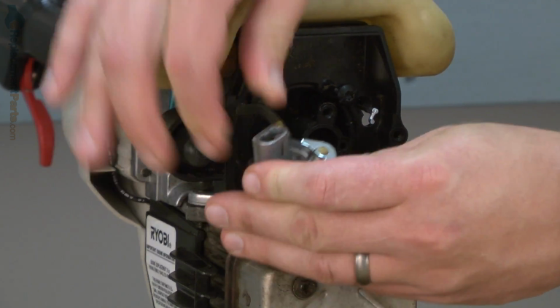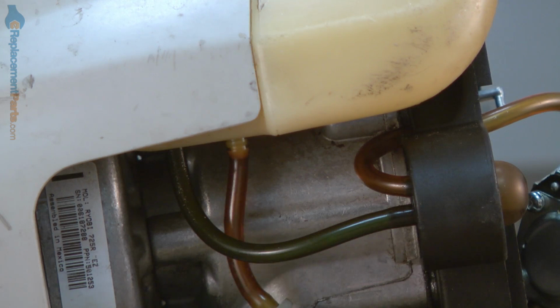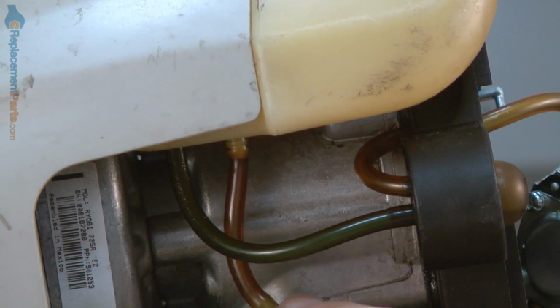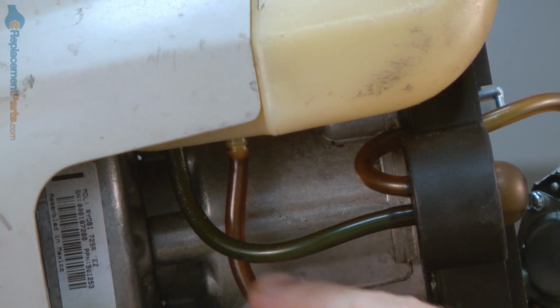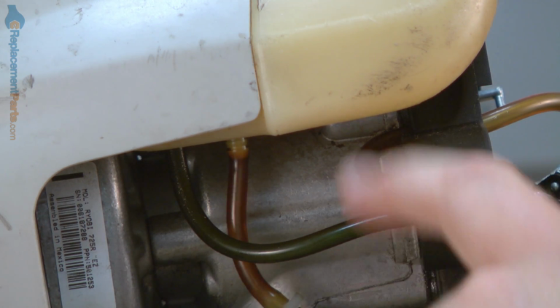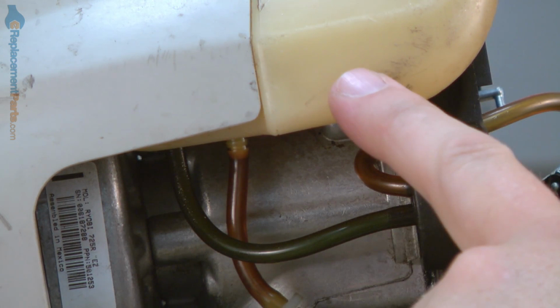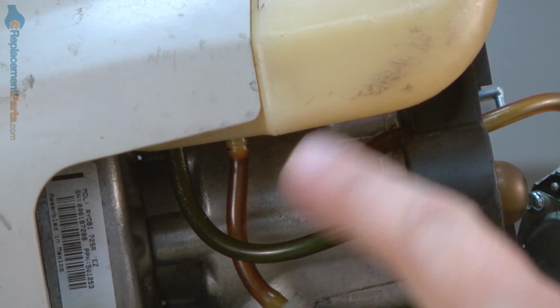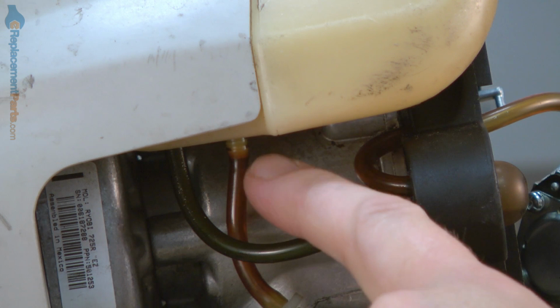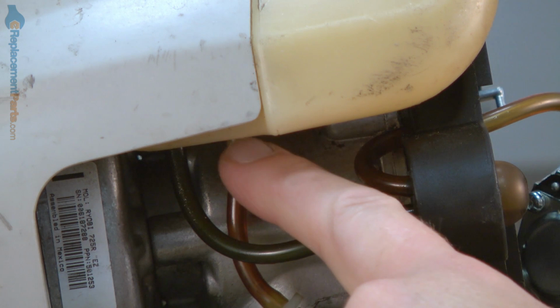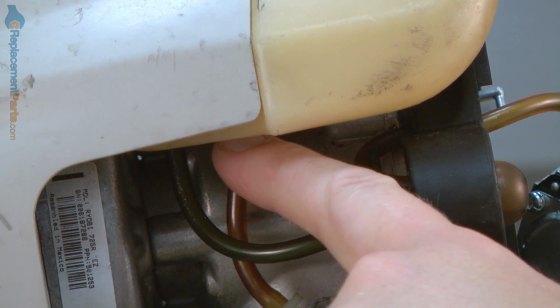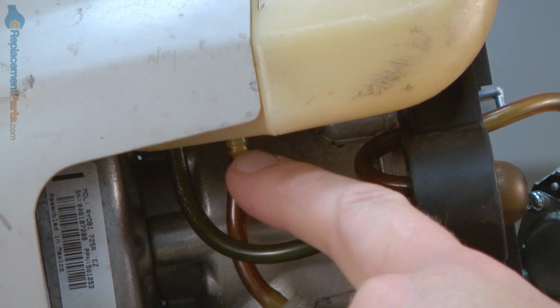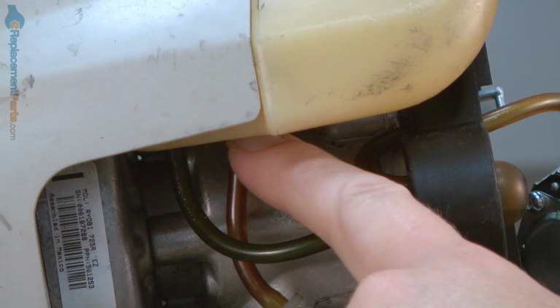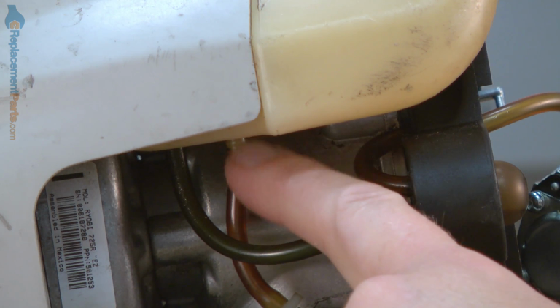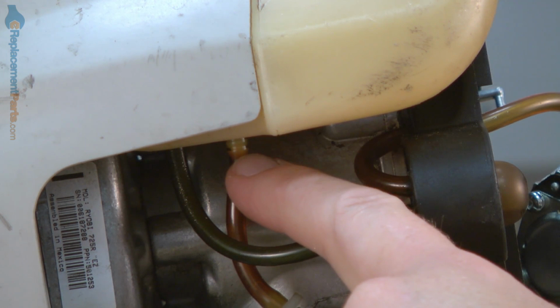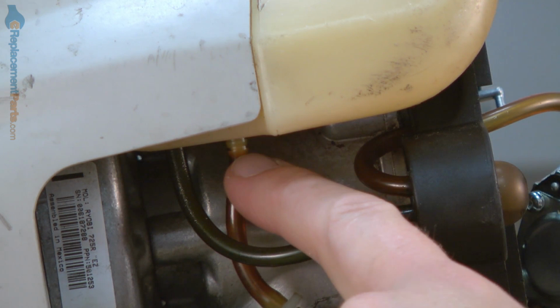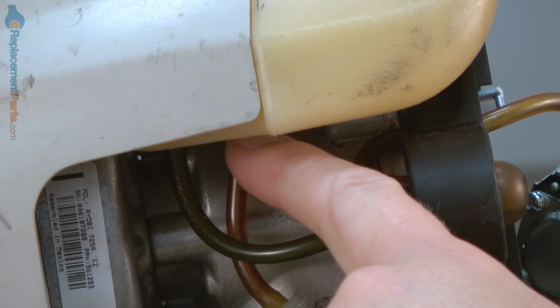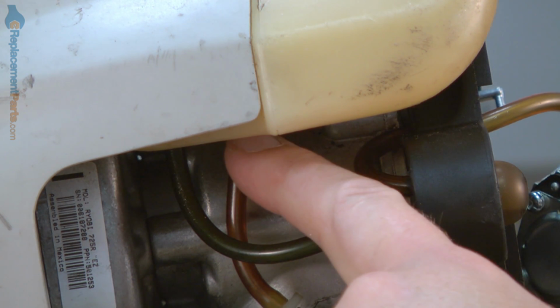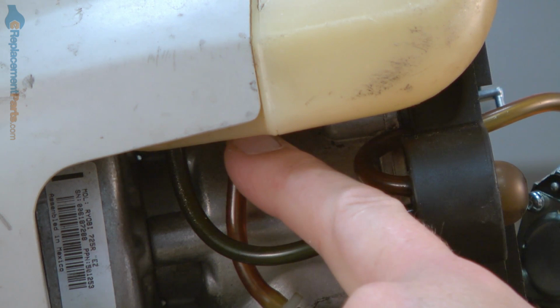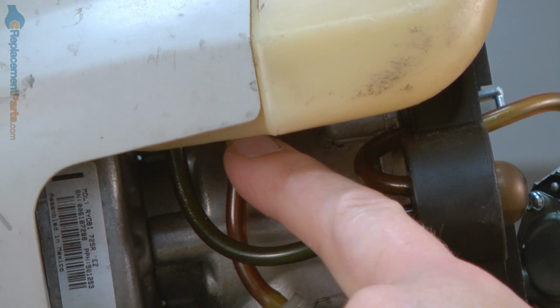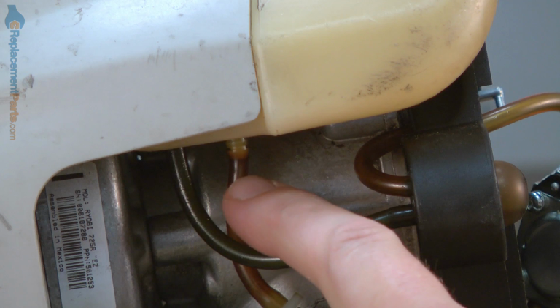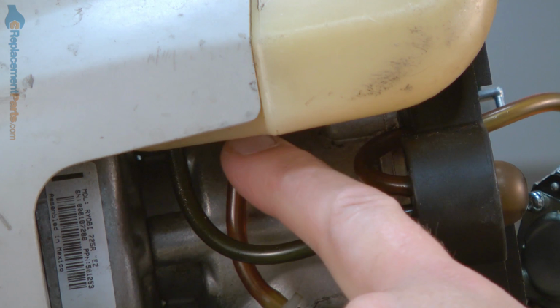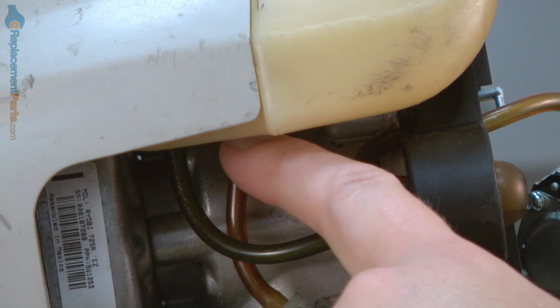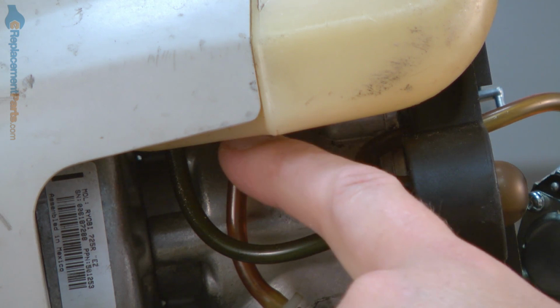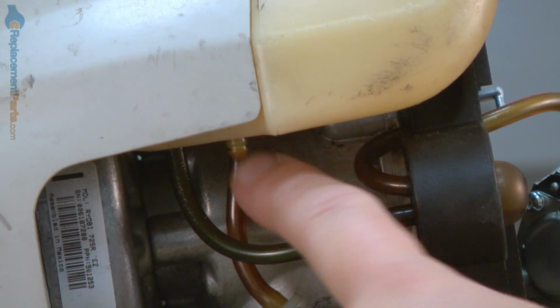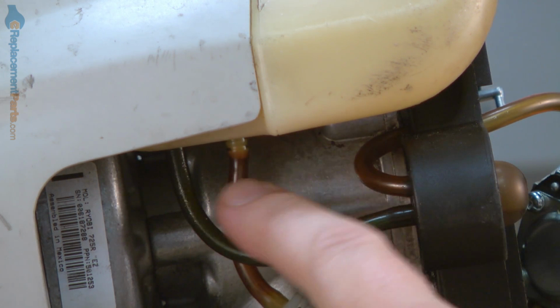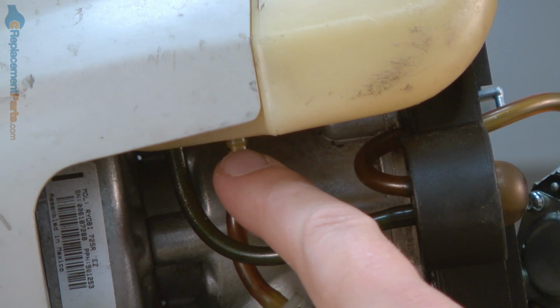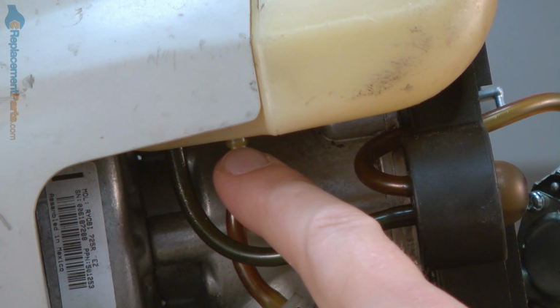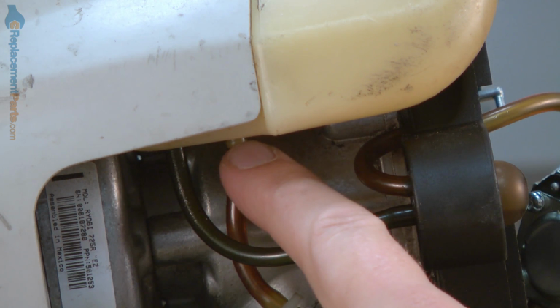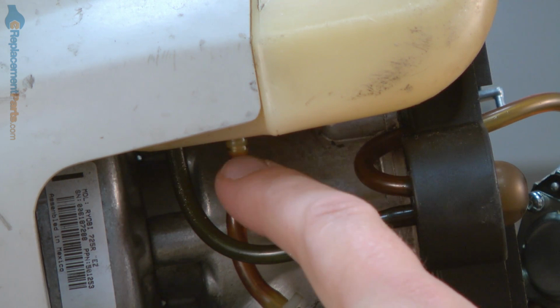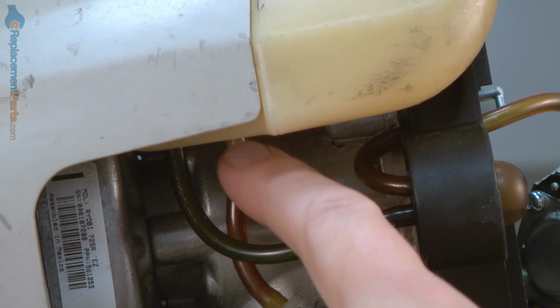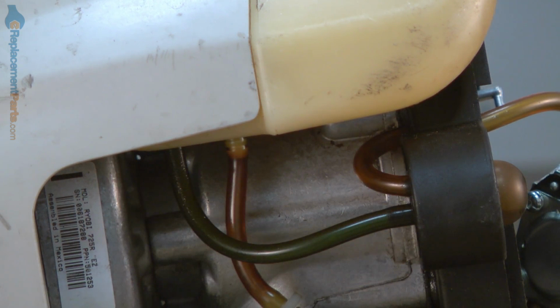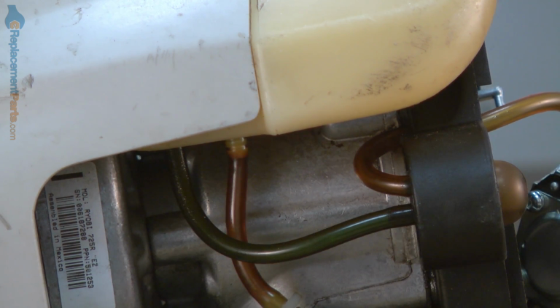Now remove the incoming fuel line from the fuel tank. The fuel filter nipple passes through the bottom of the tank, and this makes for a very tight connection. The easiest way to remove this, since we're going to be replacing it anyway, is to just simply cut it off.